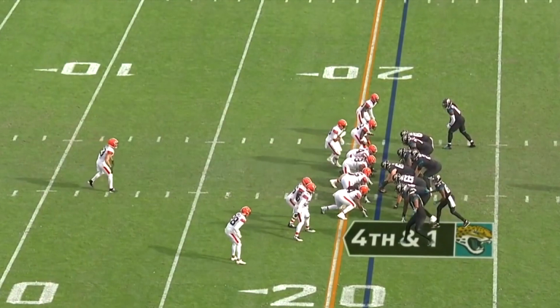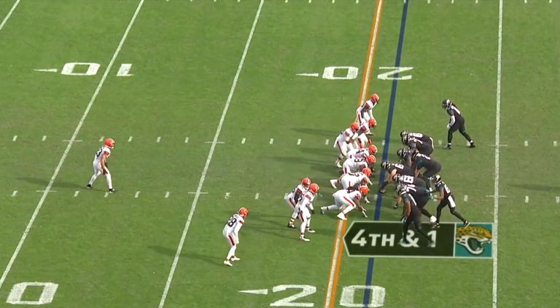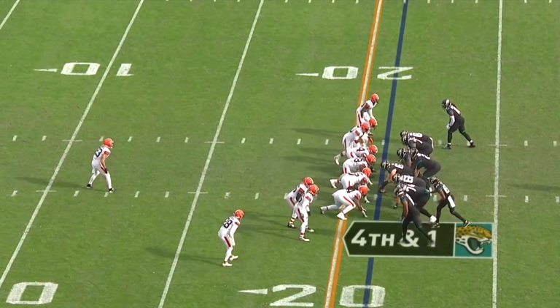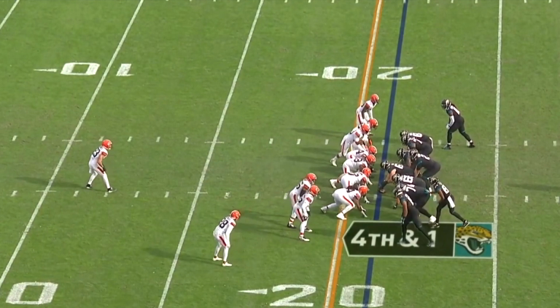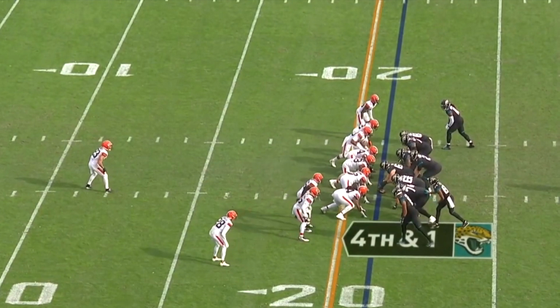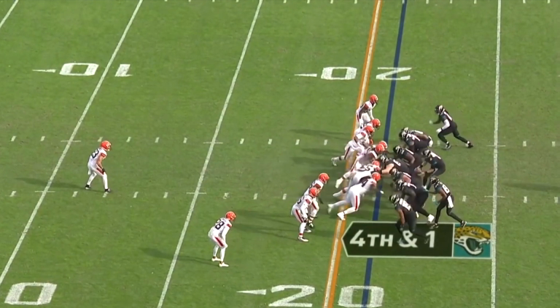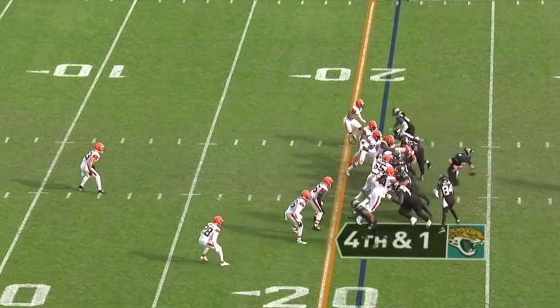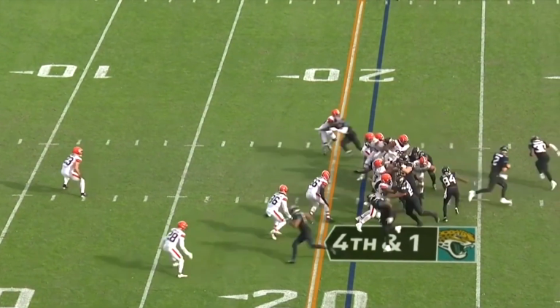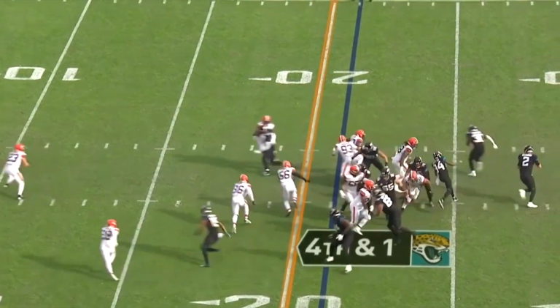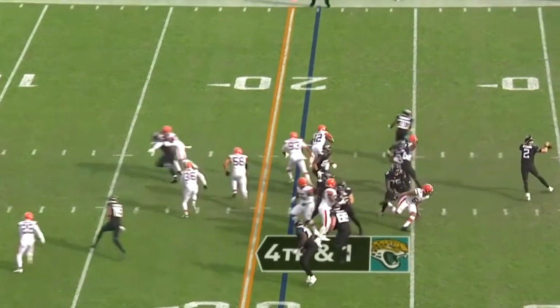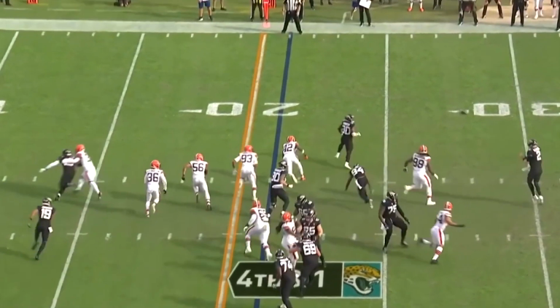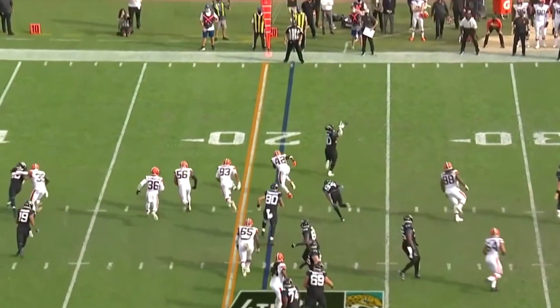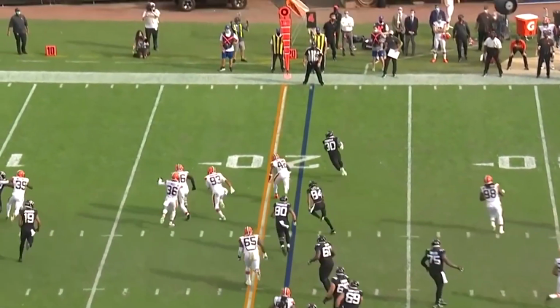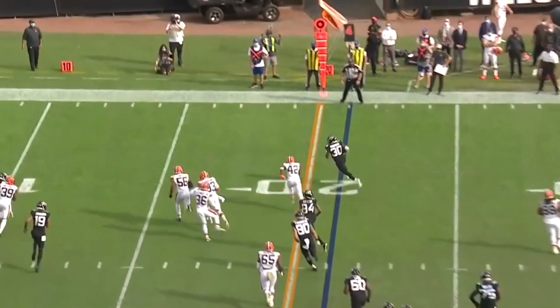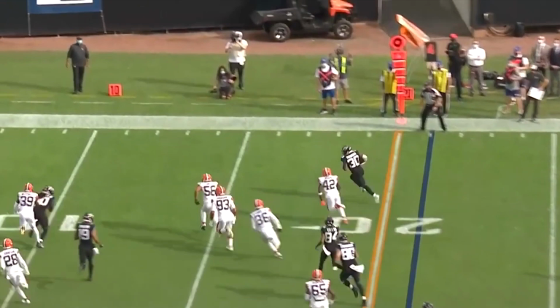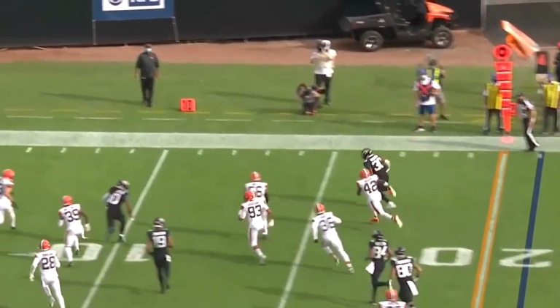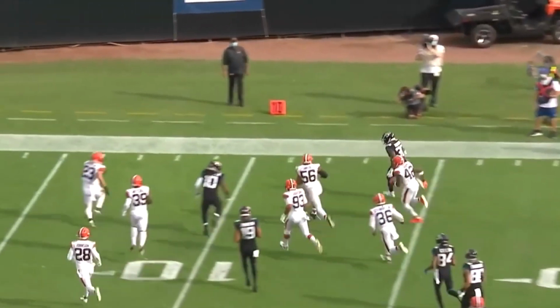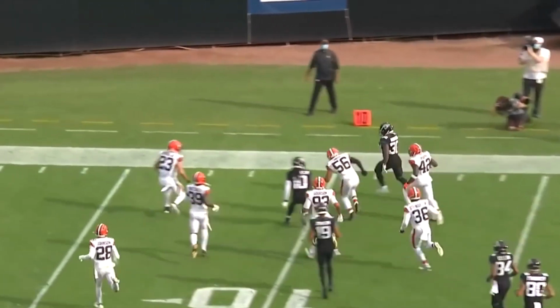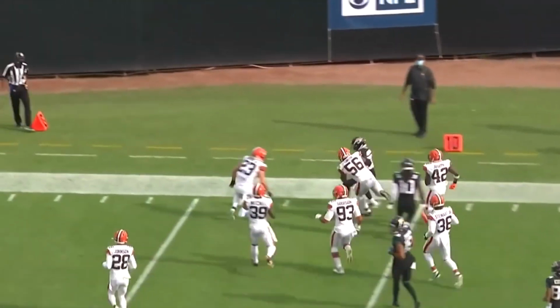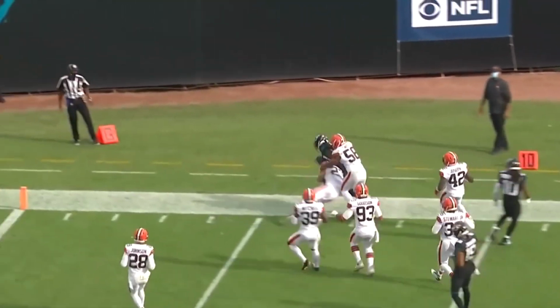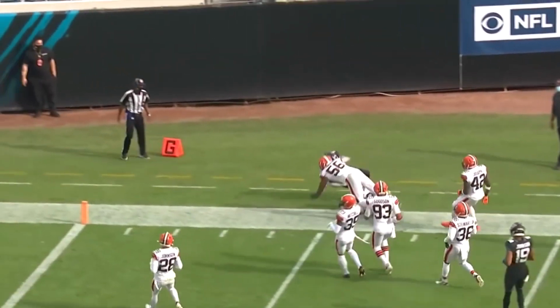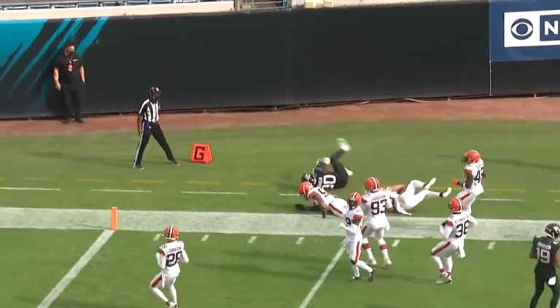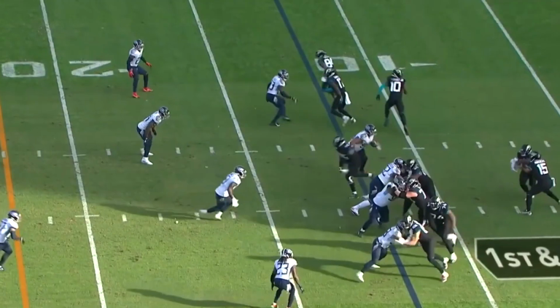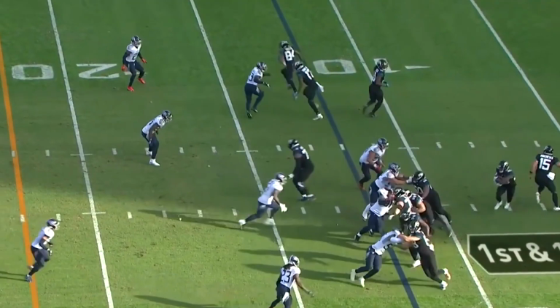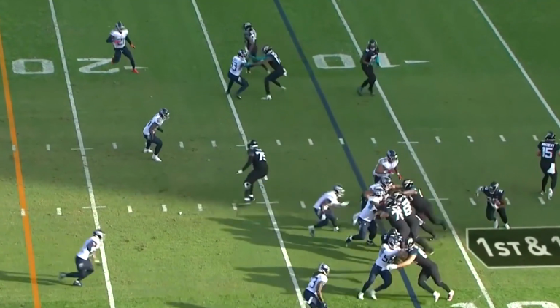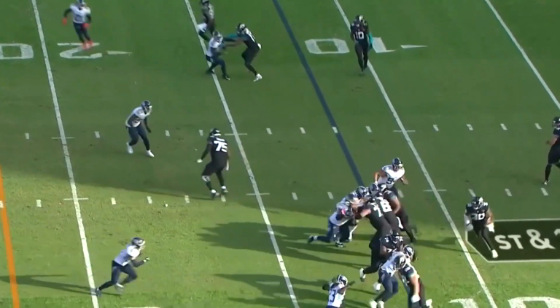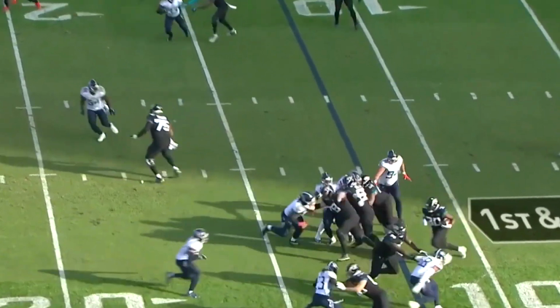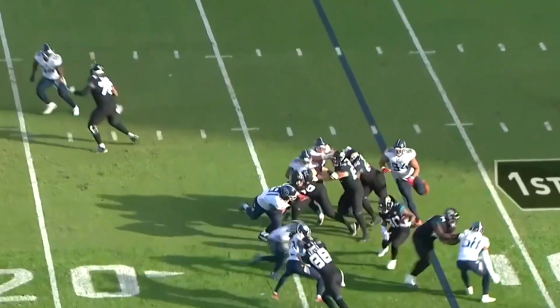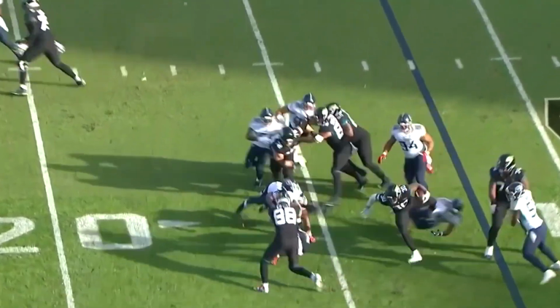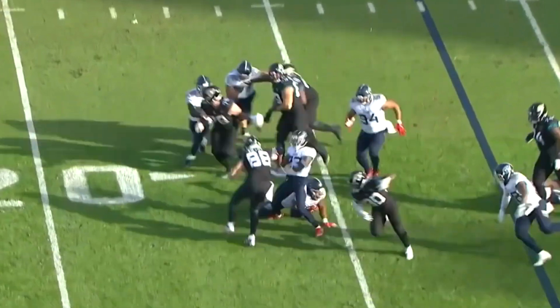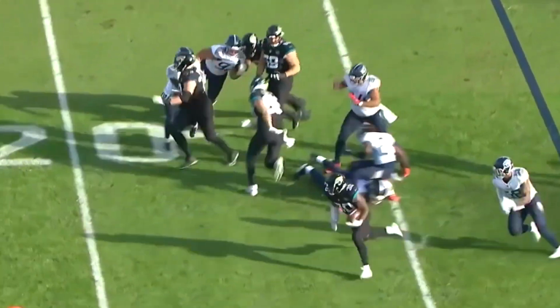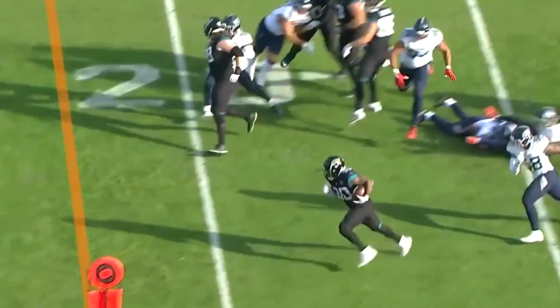It's over. He says, why not? Let's go for it. They roll the dice — the fake and then the pass. Robinson, first down and more! Inside — five for seven for 48 yards and a touchdown in the first try.